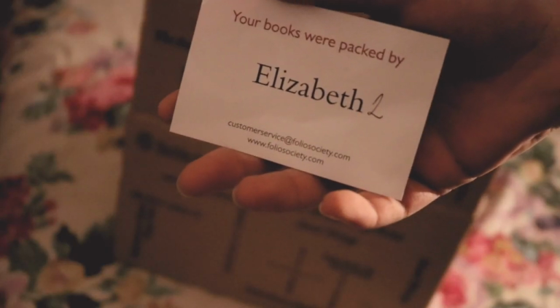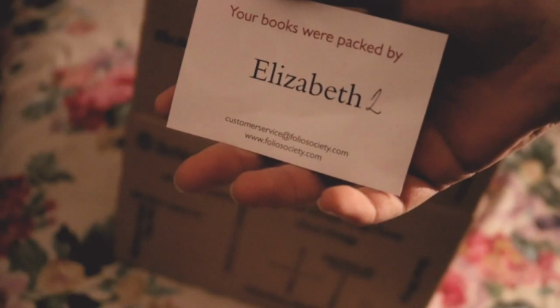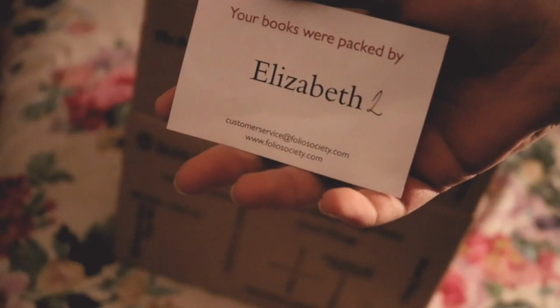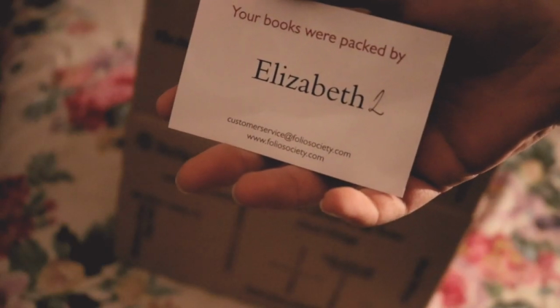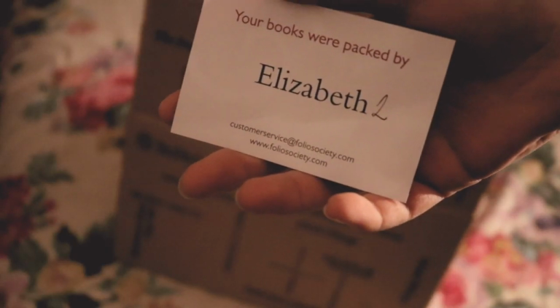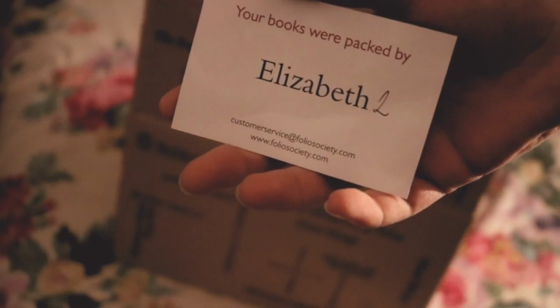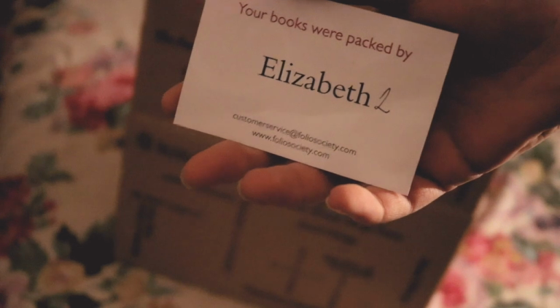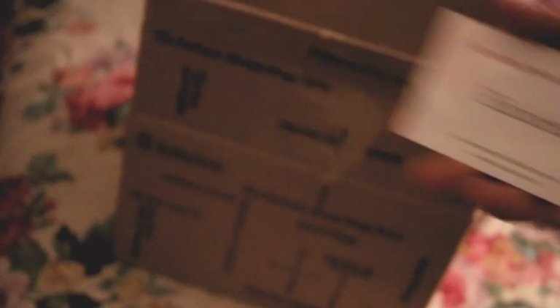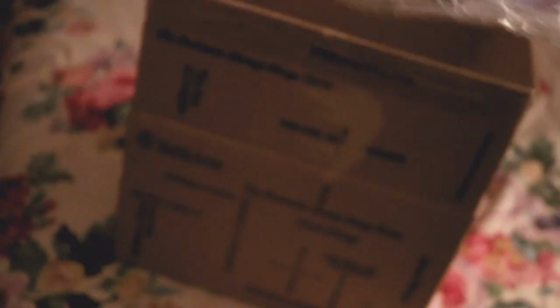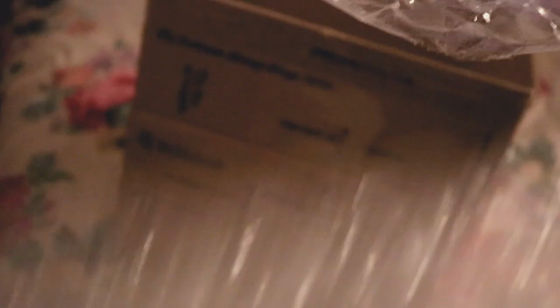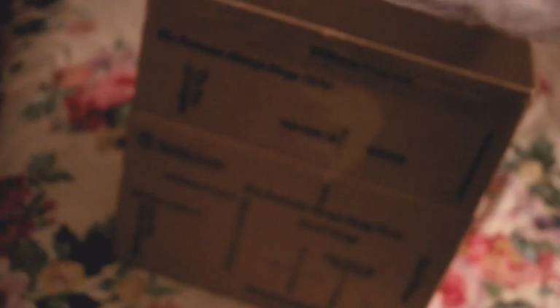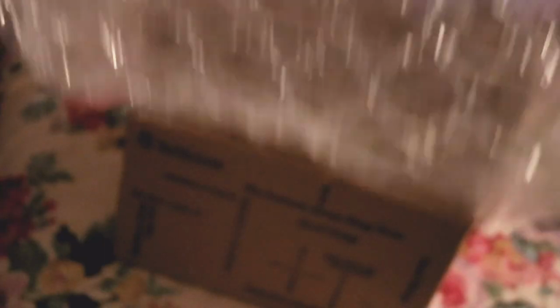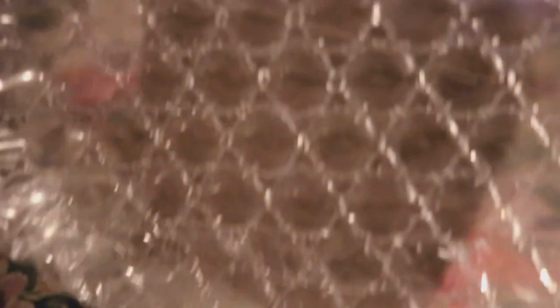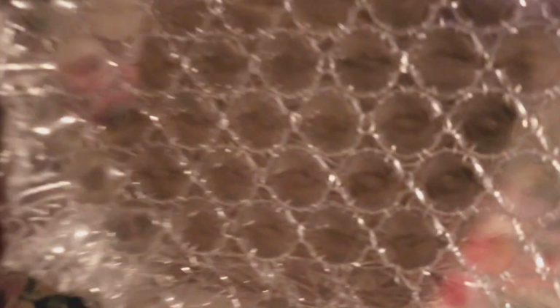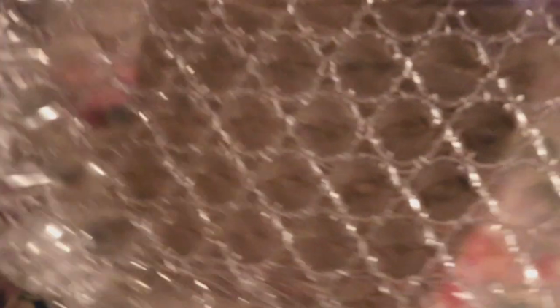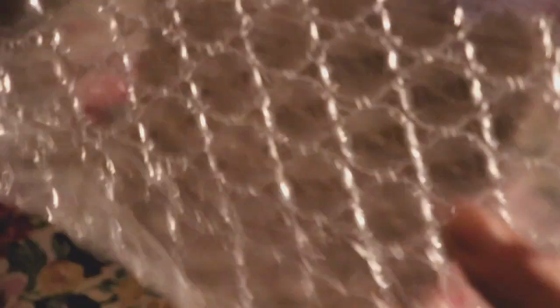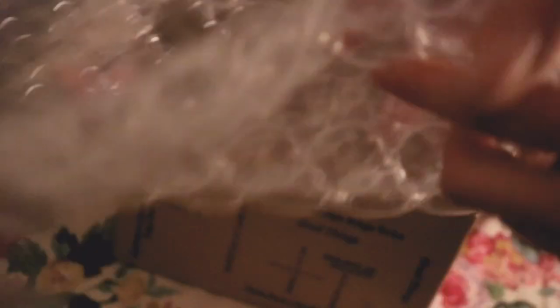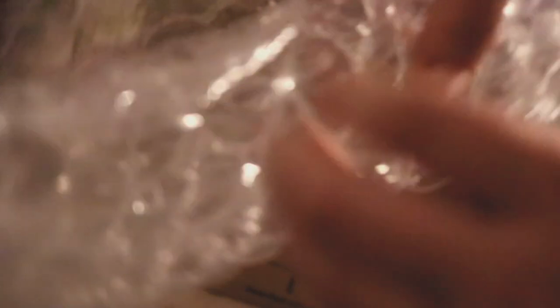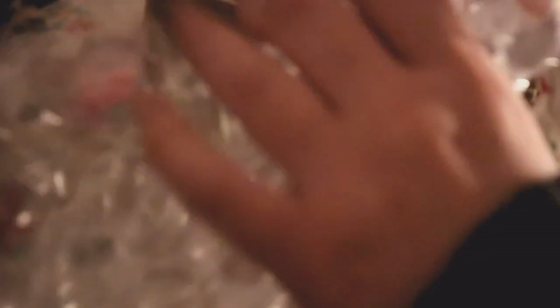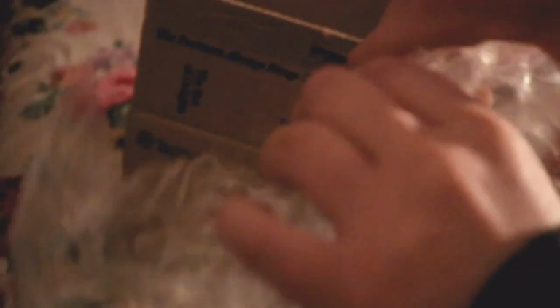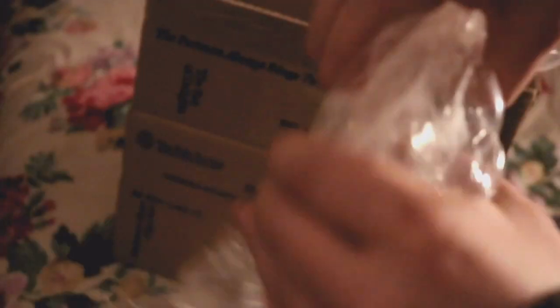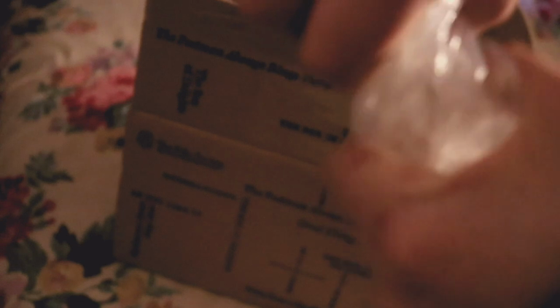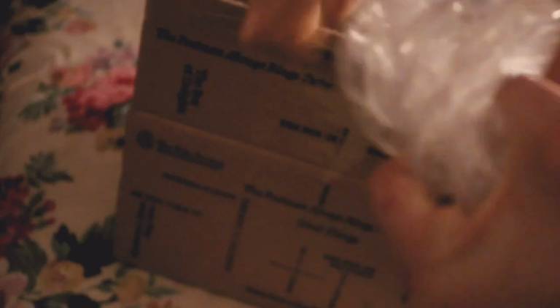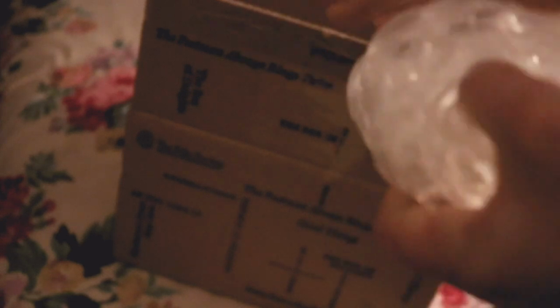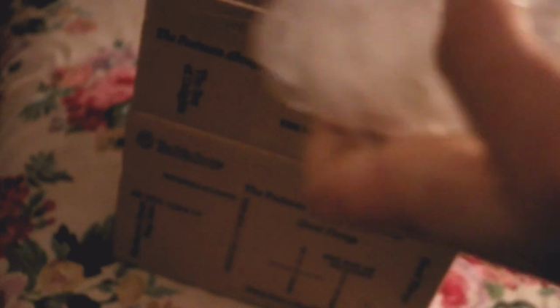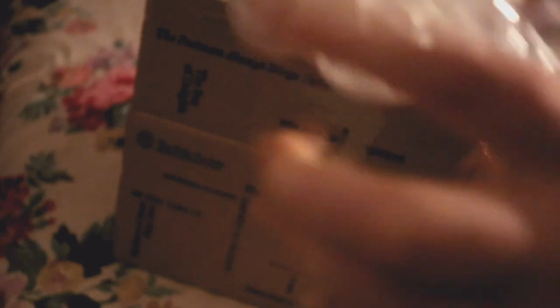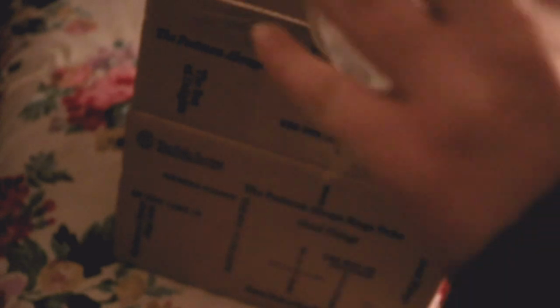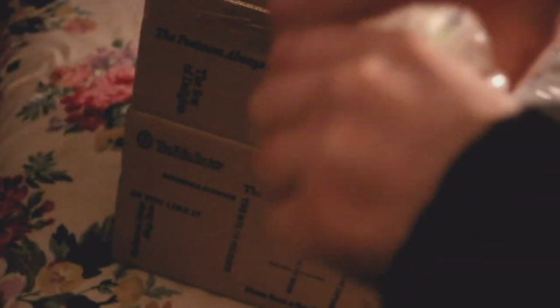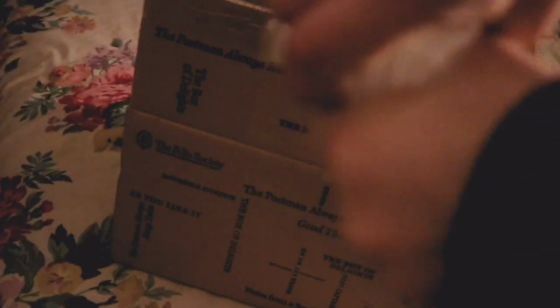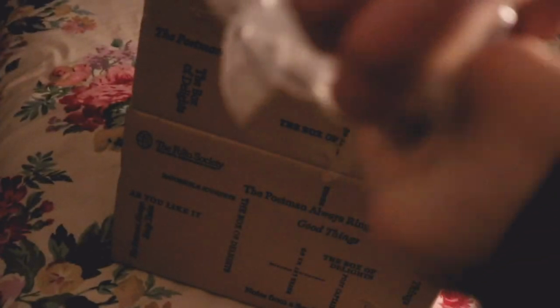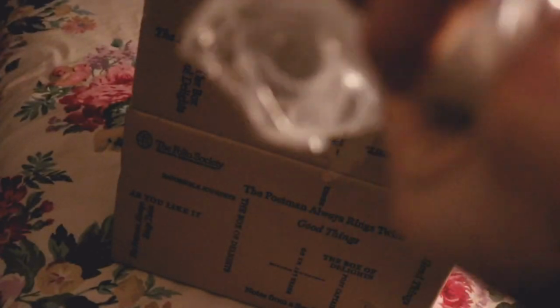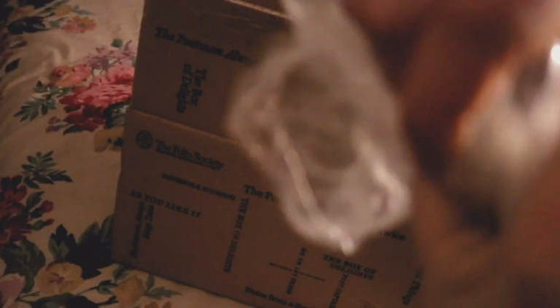So we can see that it's been packed by Elizabeth. I love little things like this, it just adds this little touch to it. We've also got some bubble wrap — can't beat a bit of bubble wrap. Listen to that.